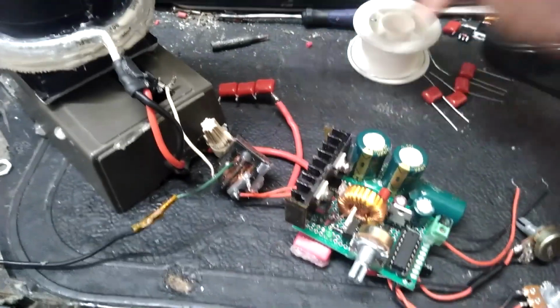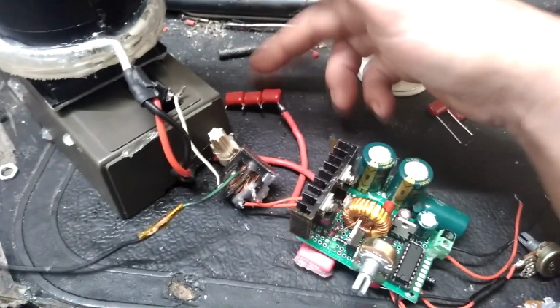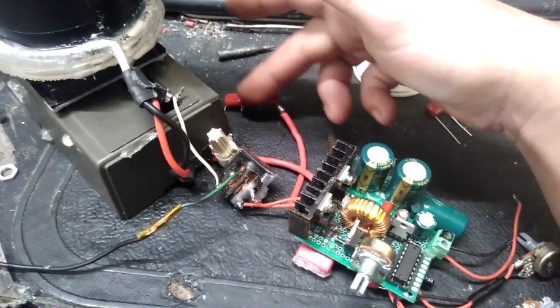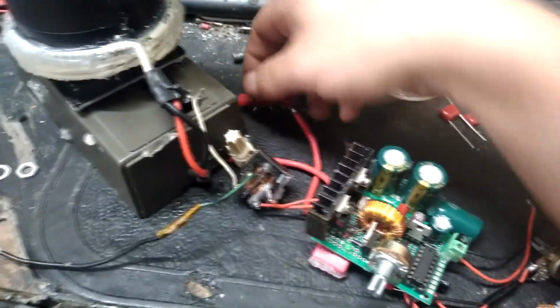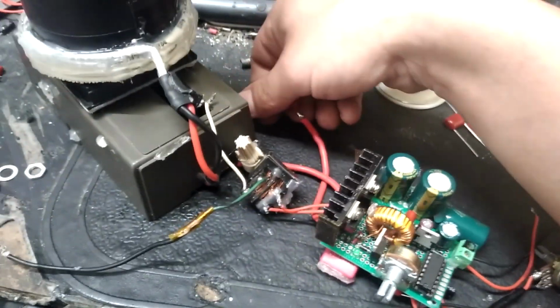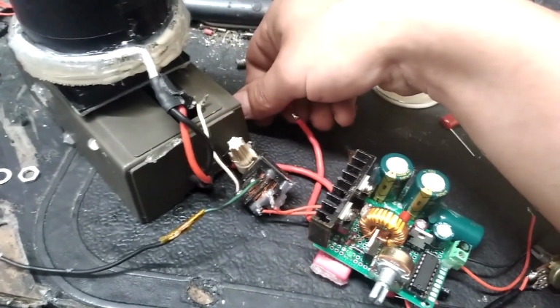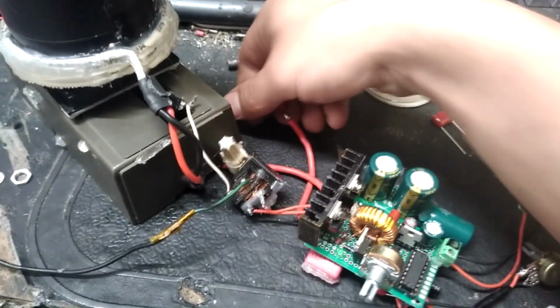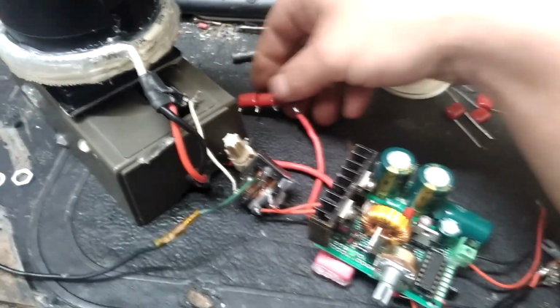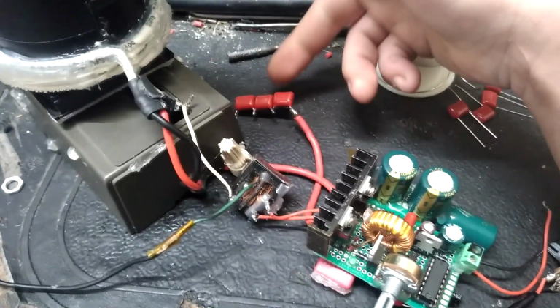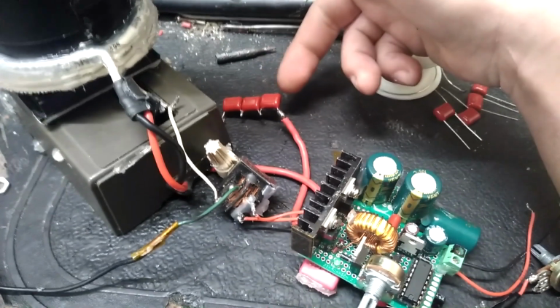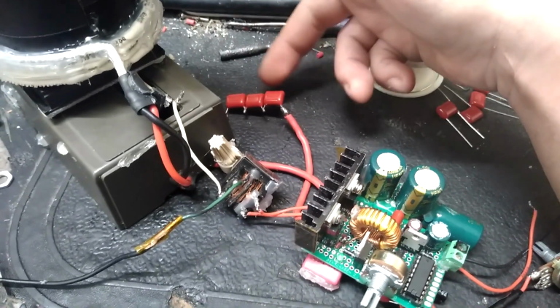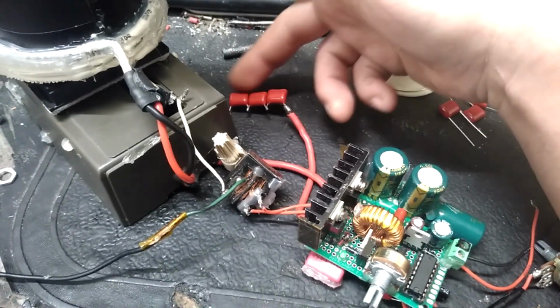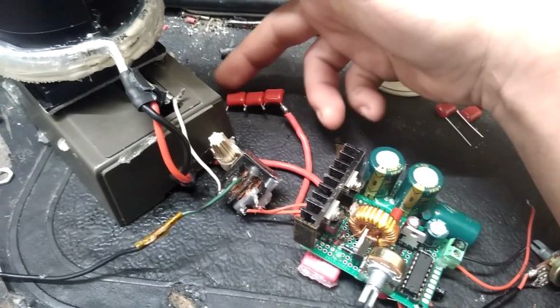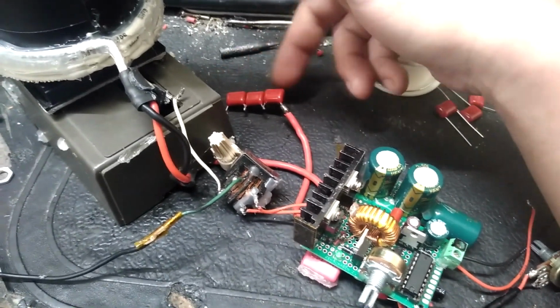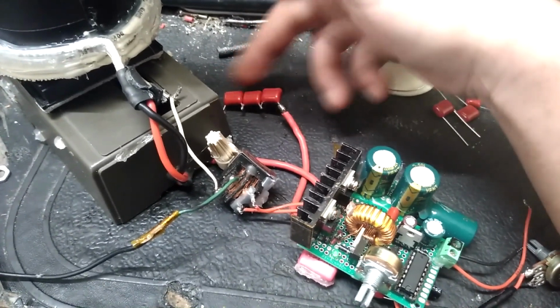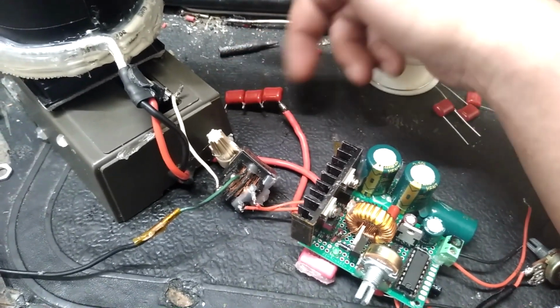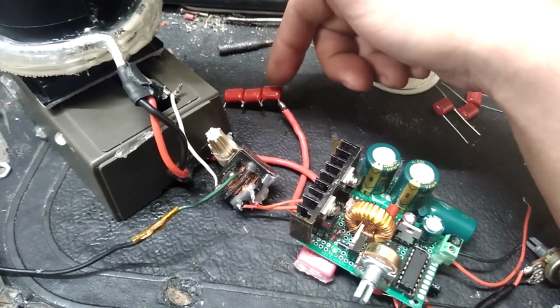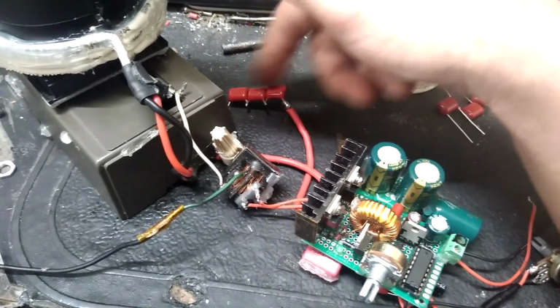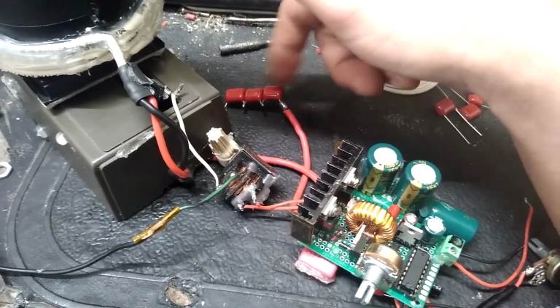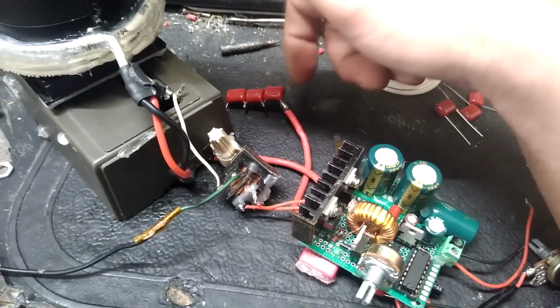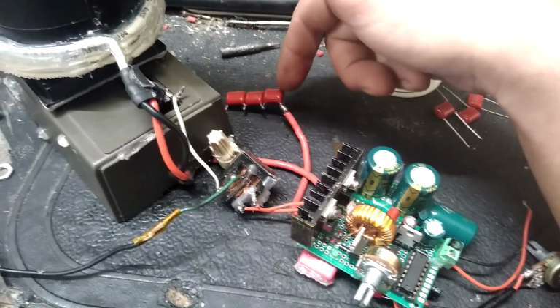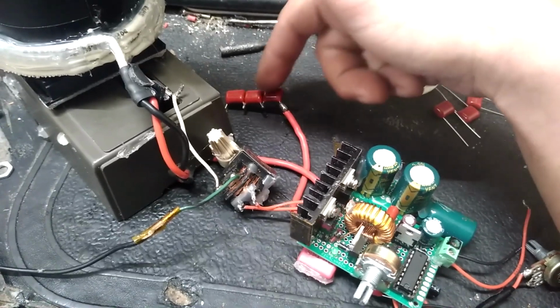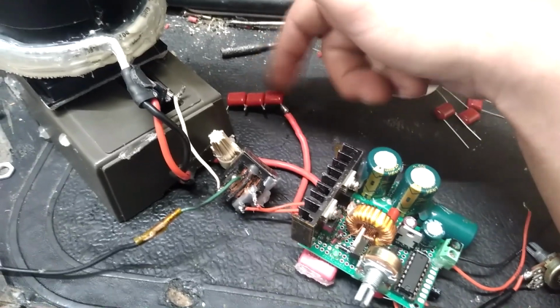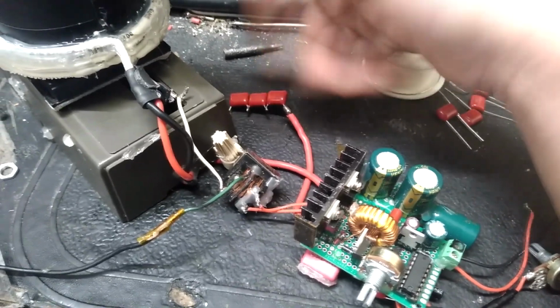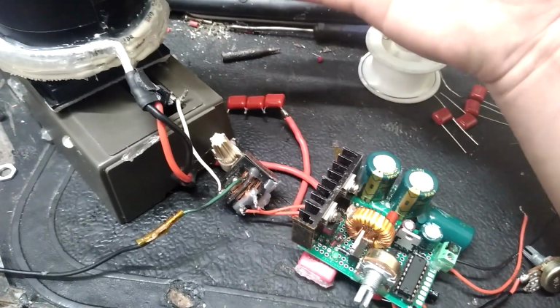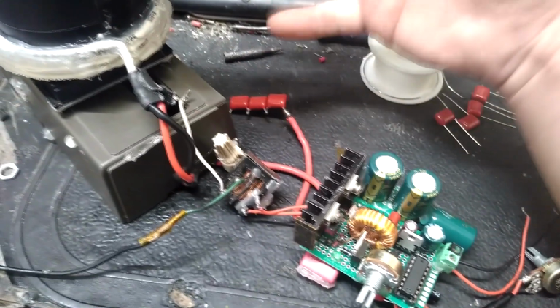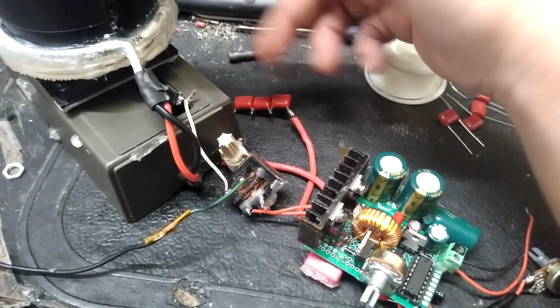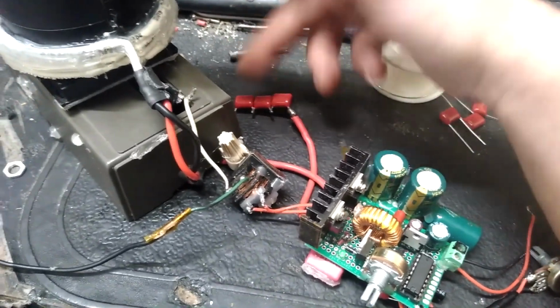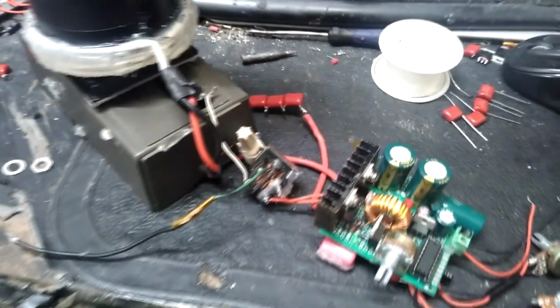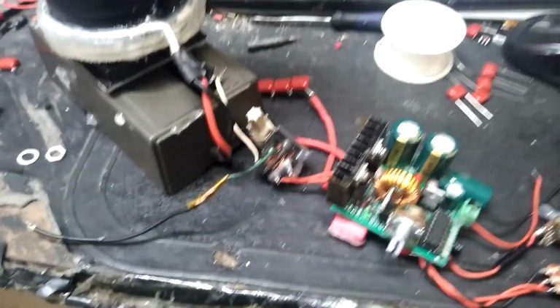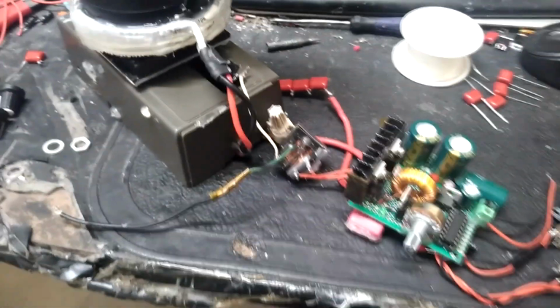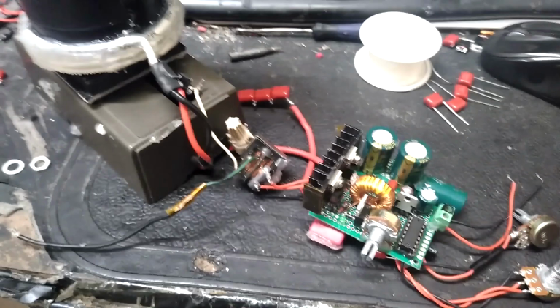I just had to replace this one — they do get pretty warm. These are 100 nanofarad each. The last bank I had, two of them had dropped down to 75 nanofarad, and that threw the tuning off.